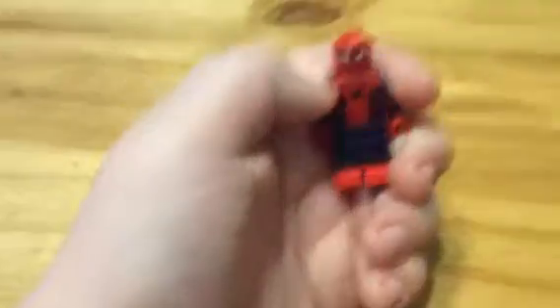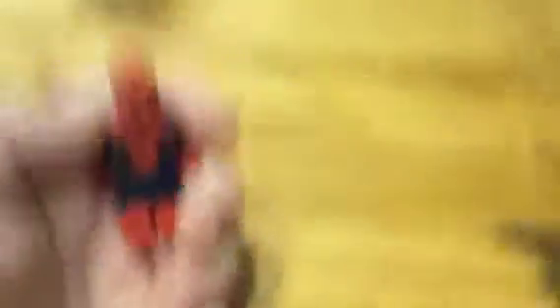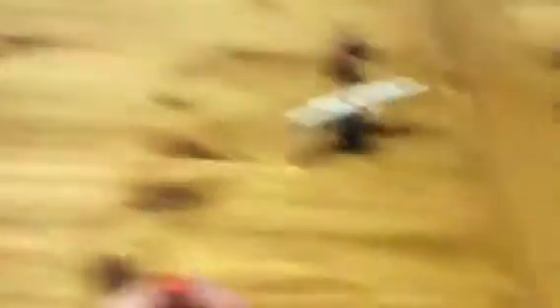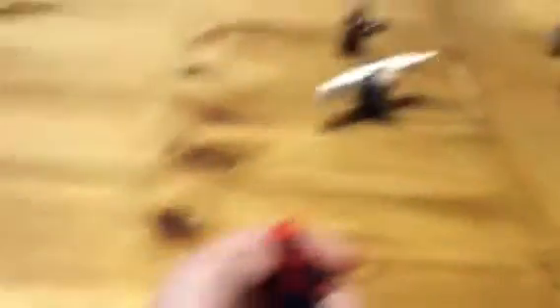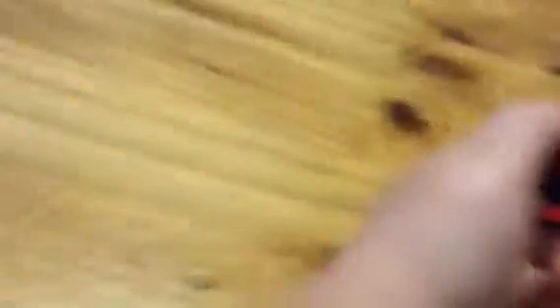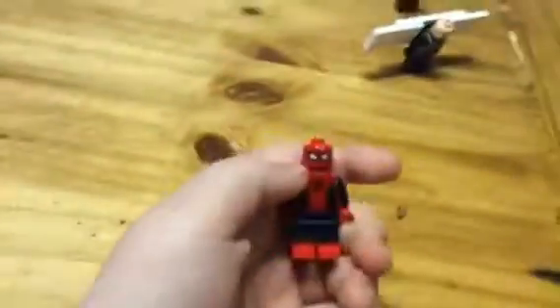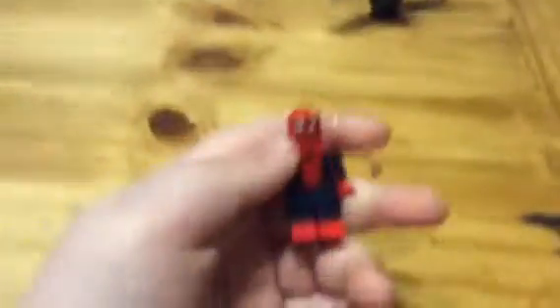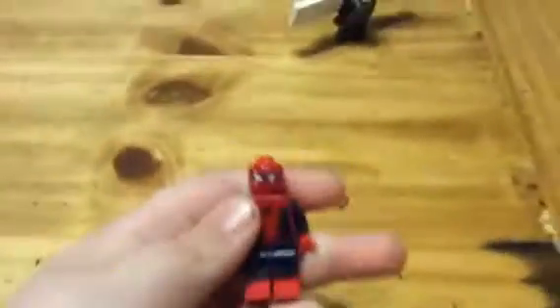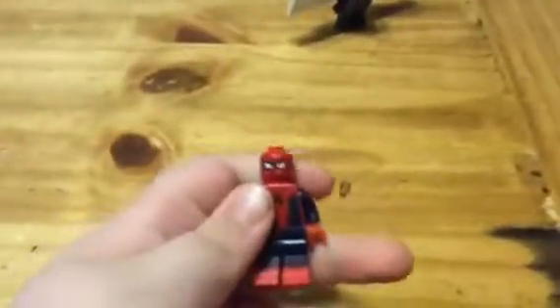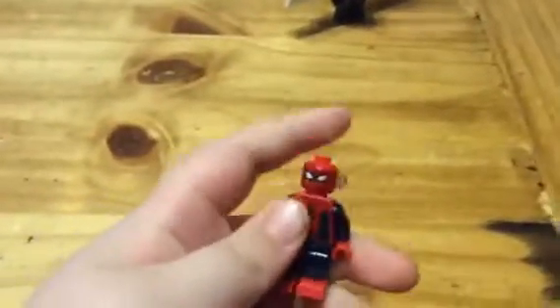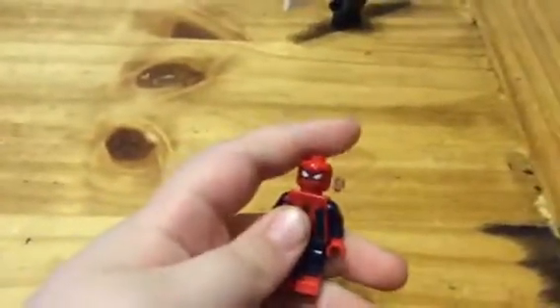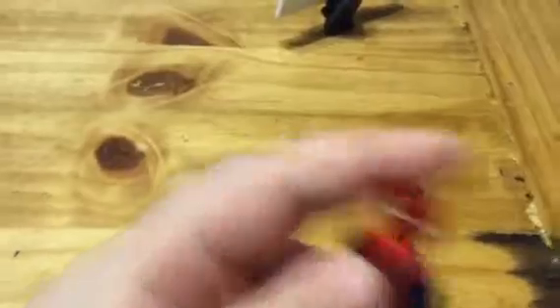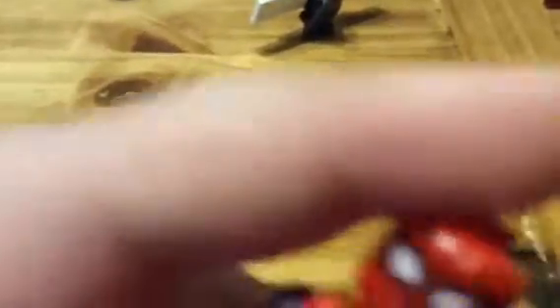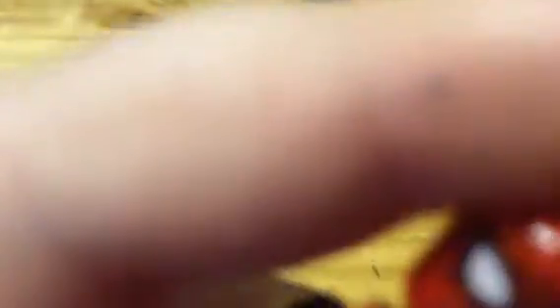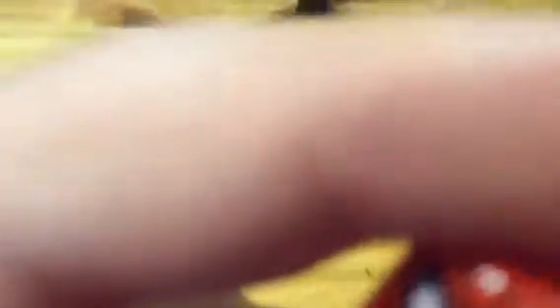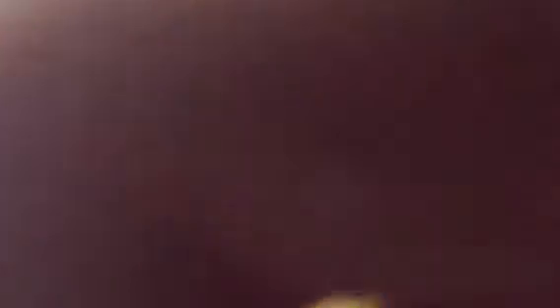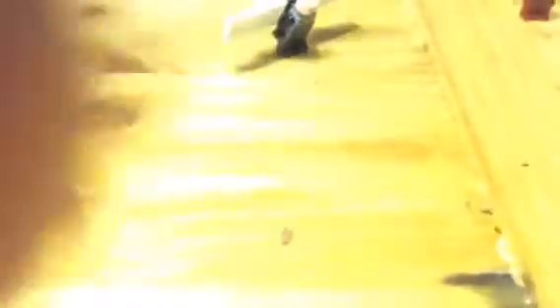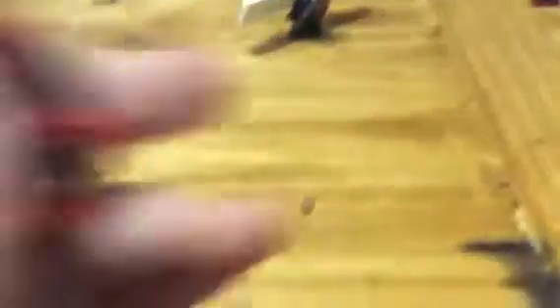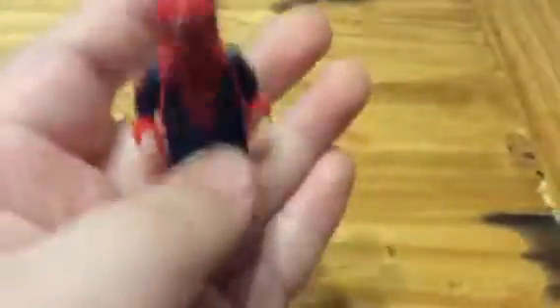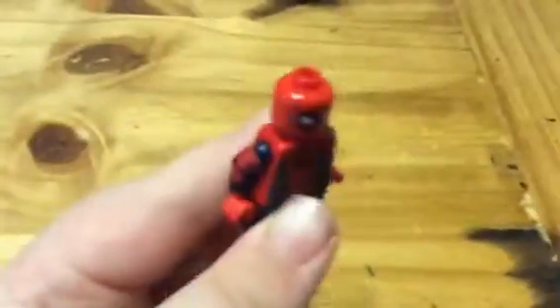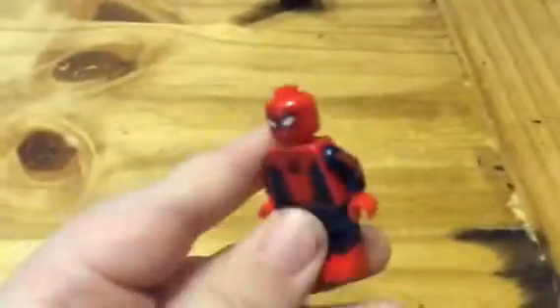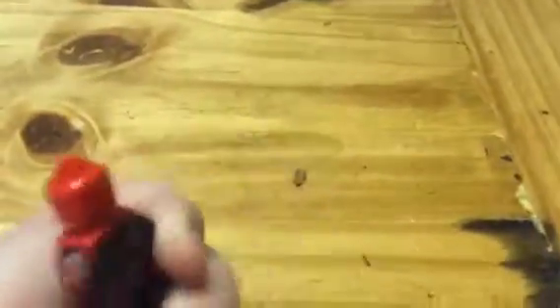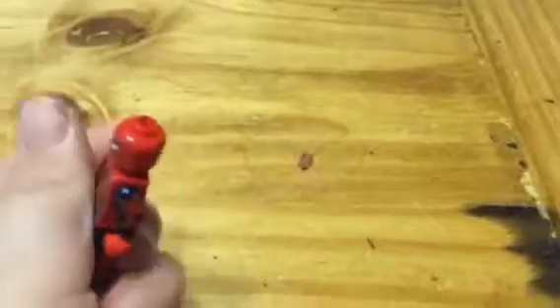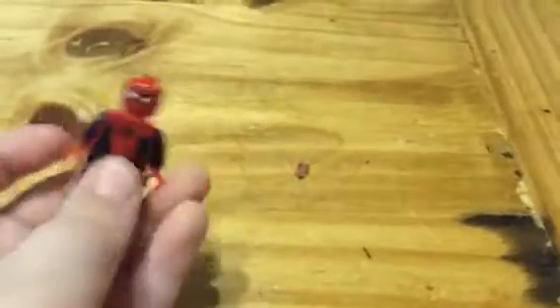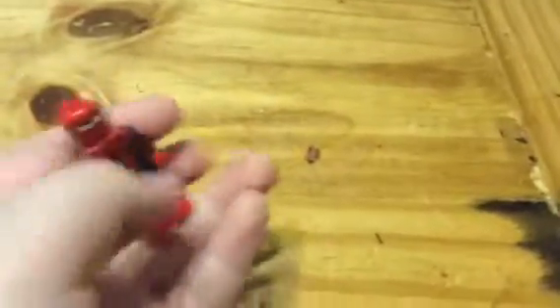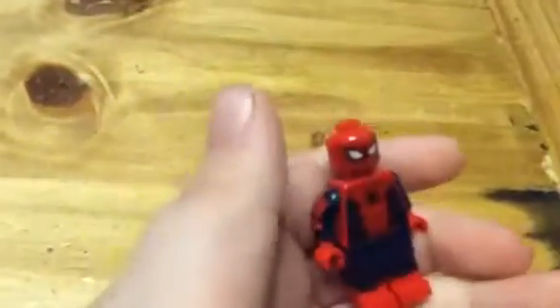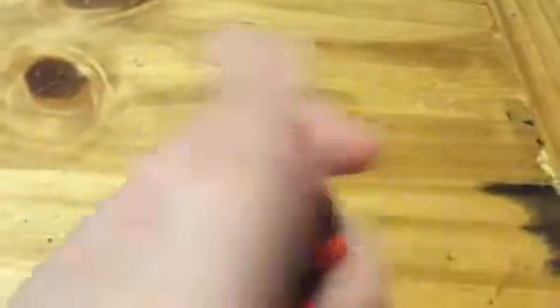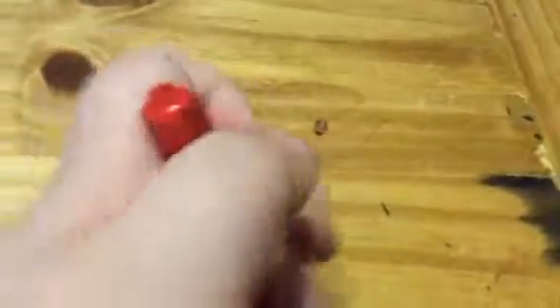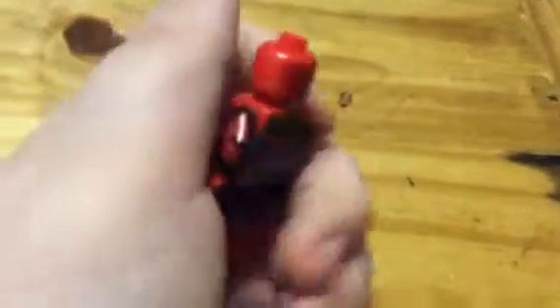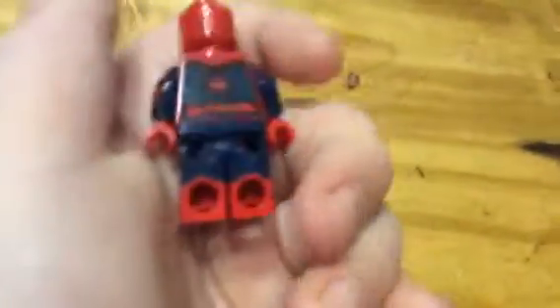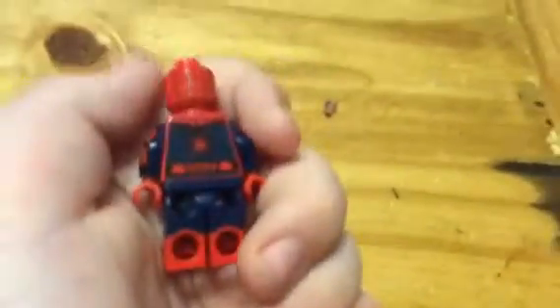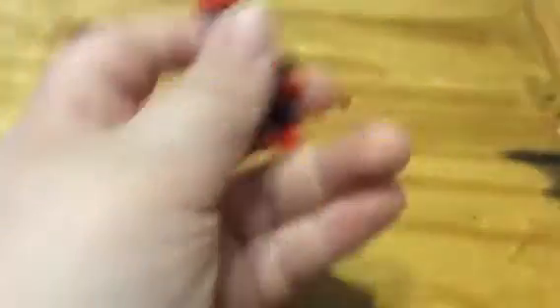He has pretty good details. I think you guys can see a little bit of glitter on me. Here's the Spider-Man — he's got cool details, and then the back prints.